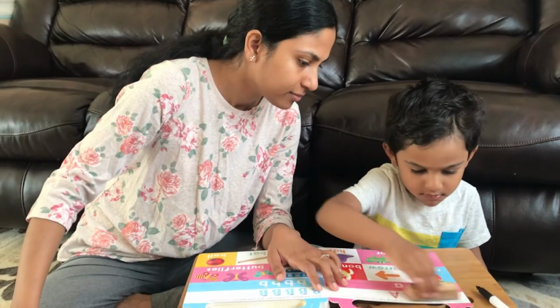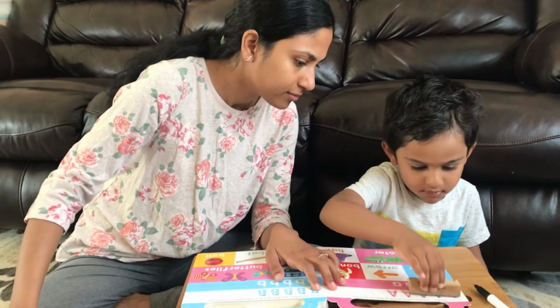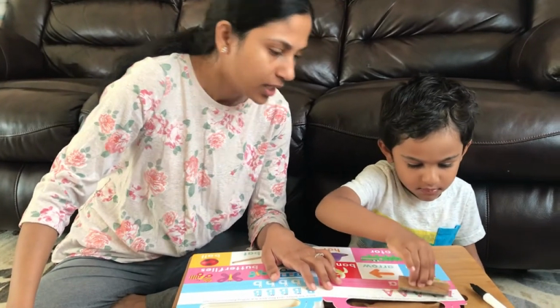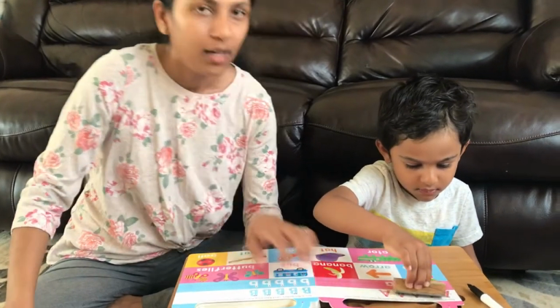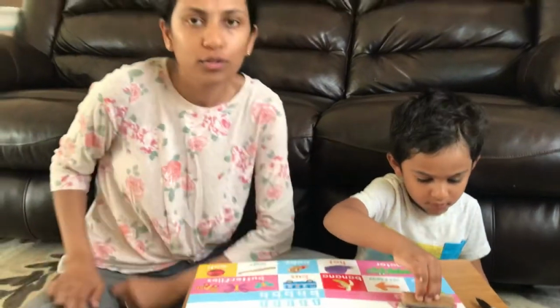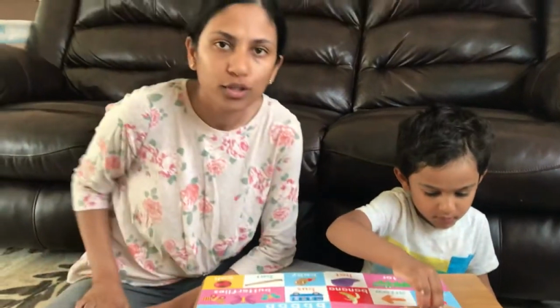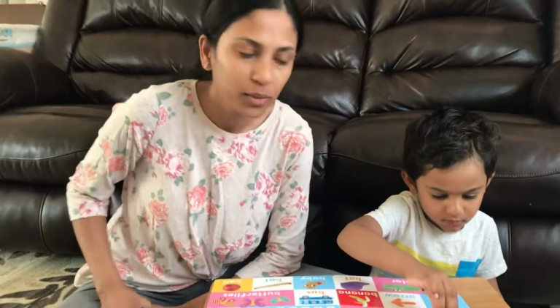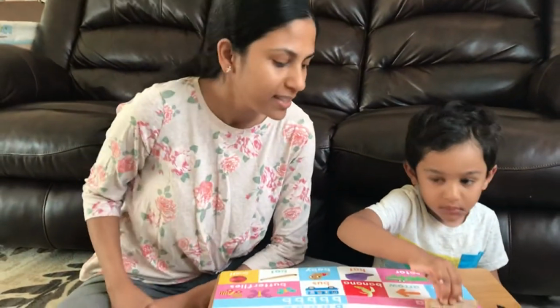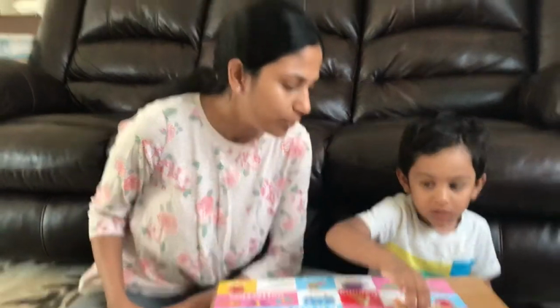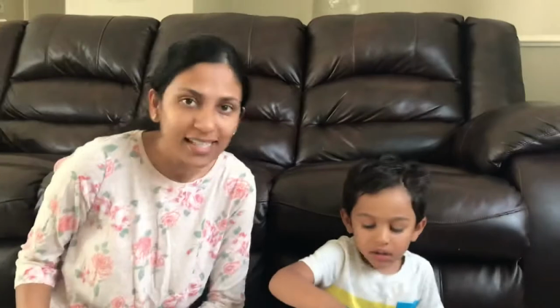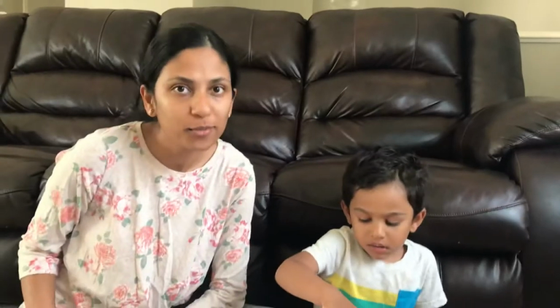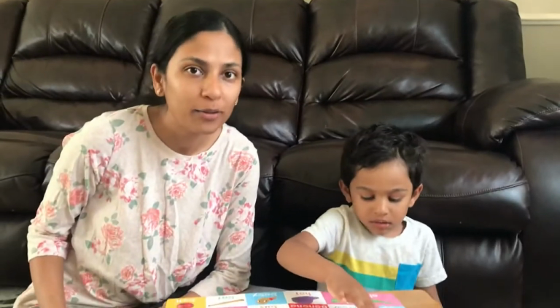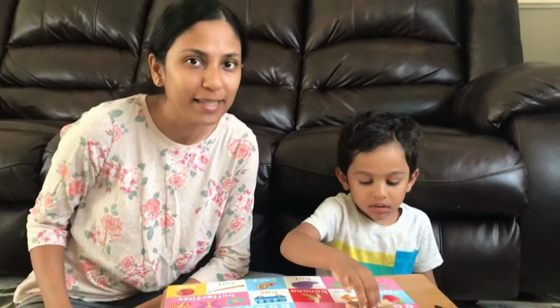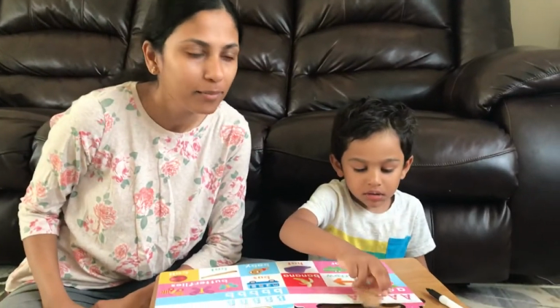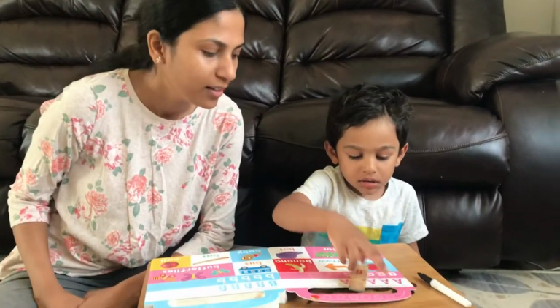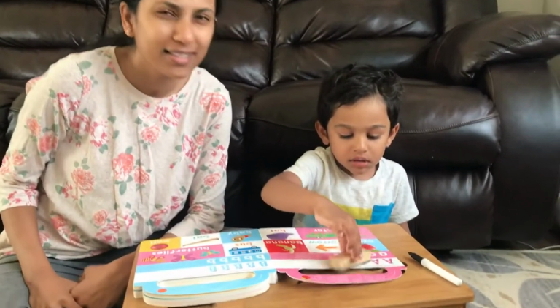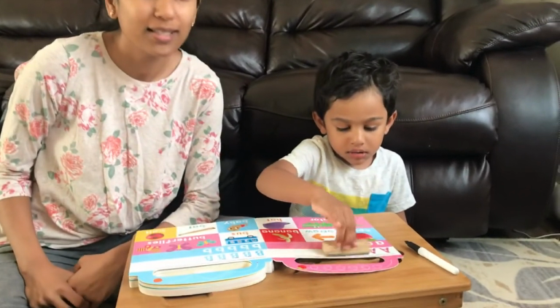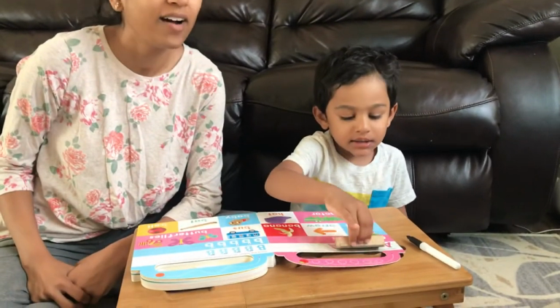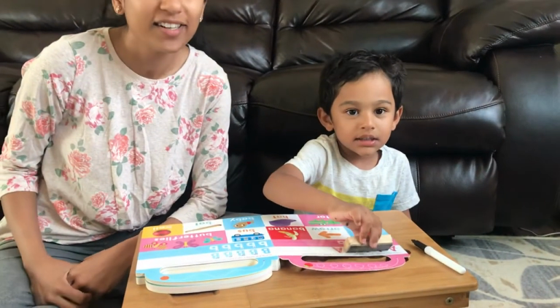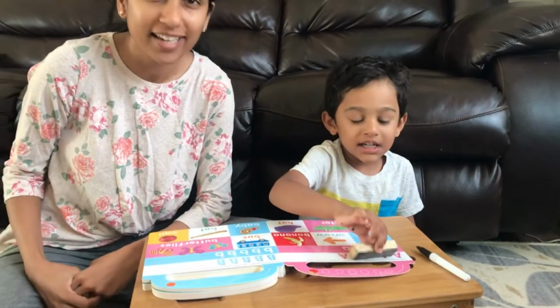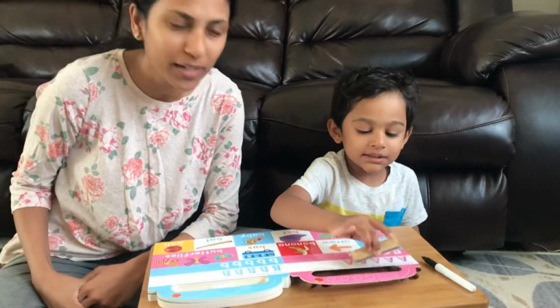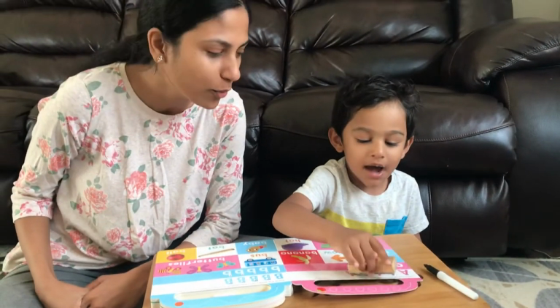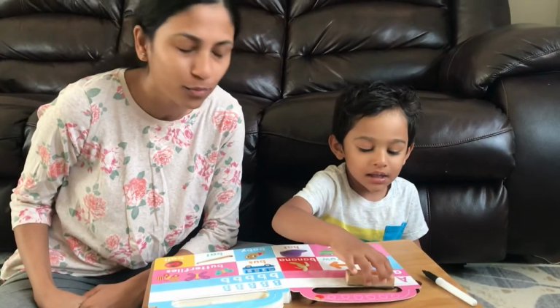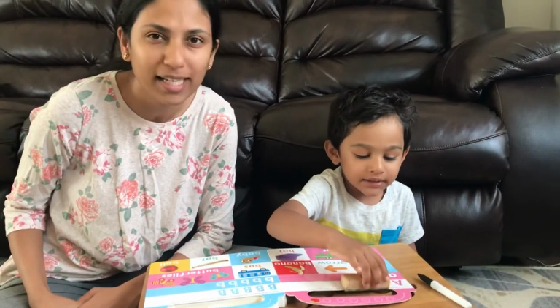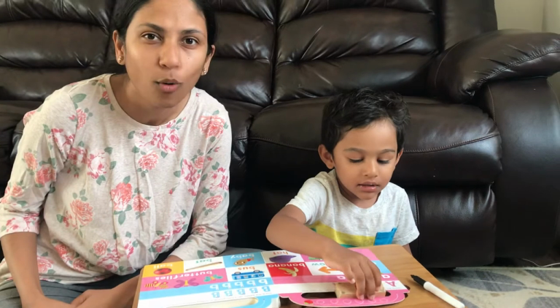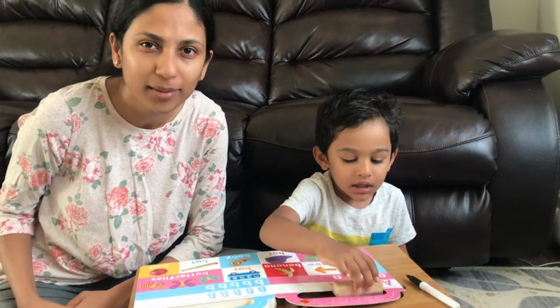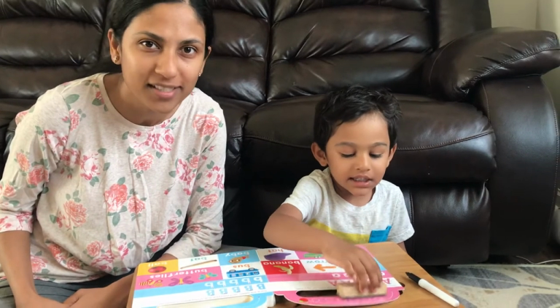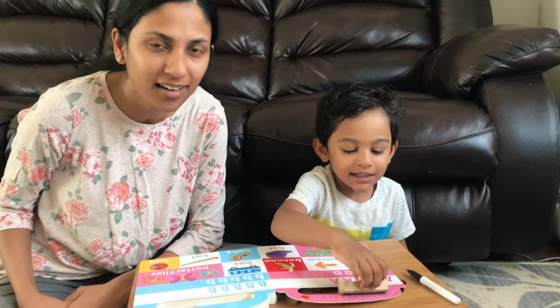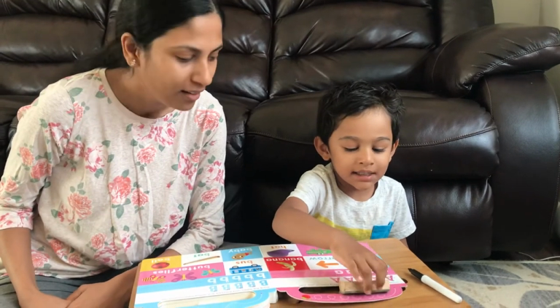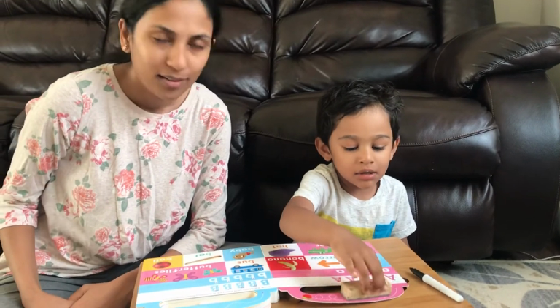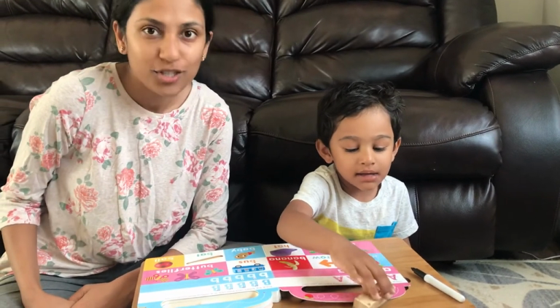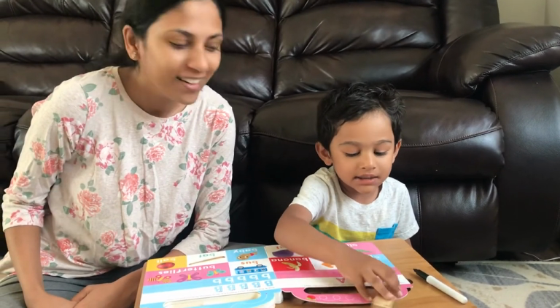We're gonna go slow with this. We'll see how he keeps up — this is only our second video with him holding the pencil. Wish us luck!